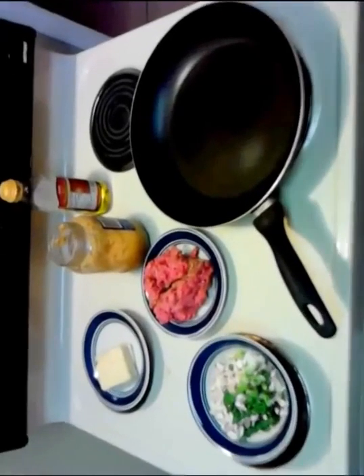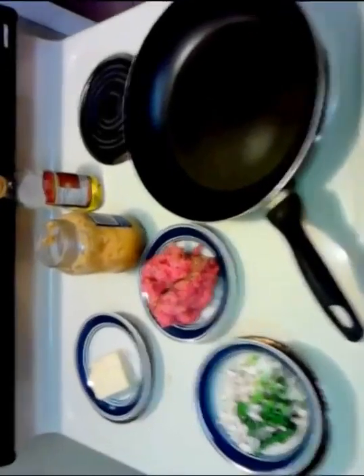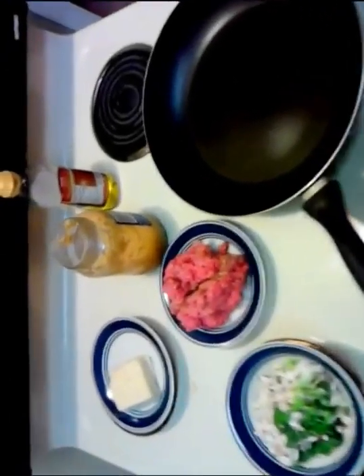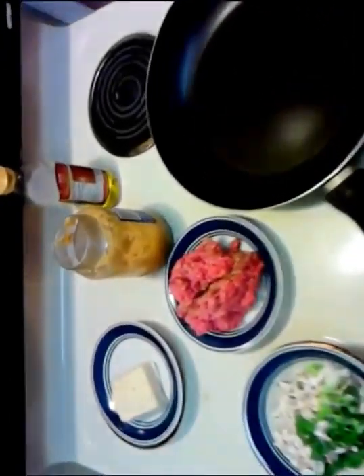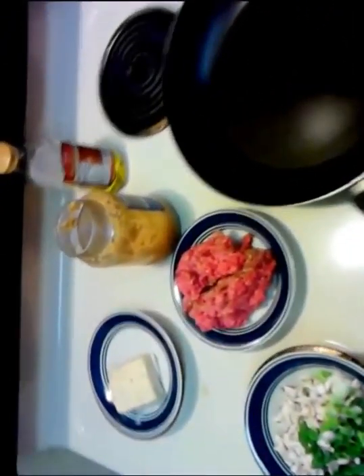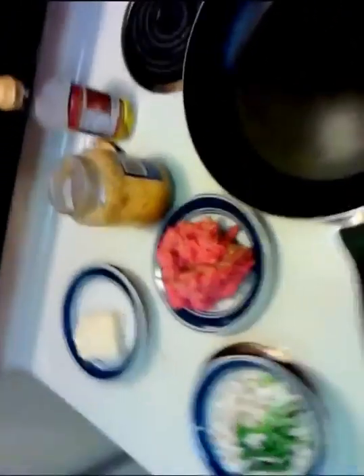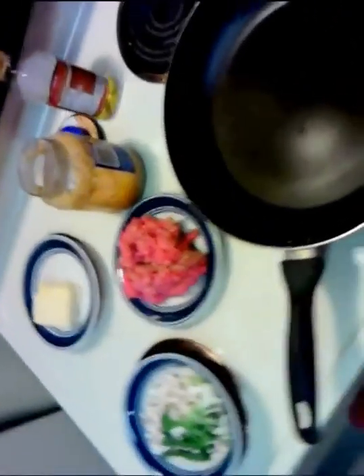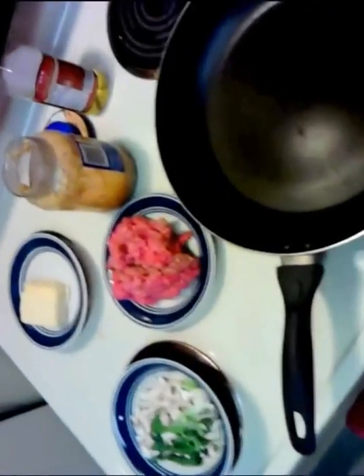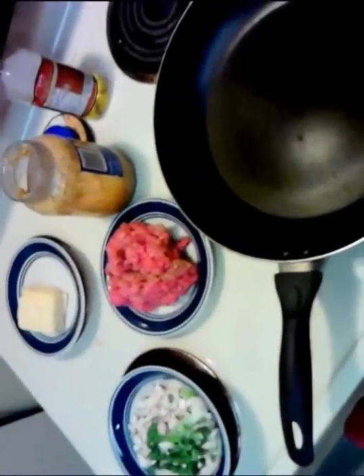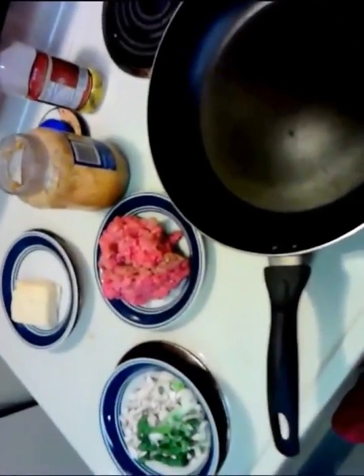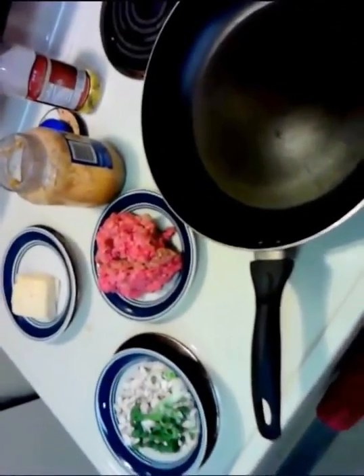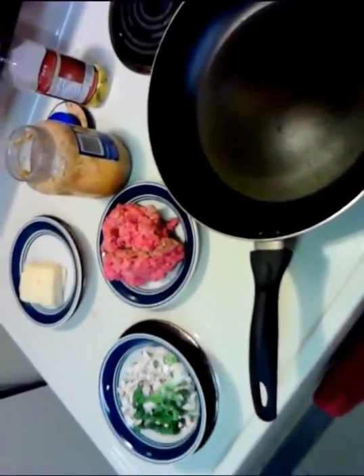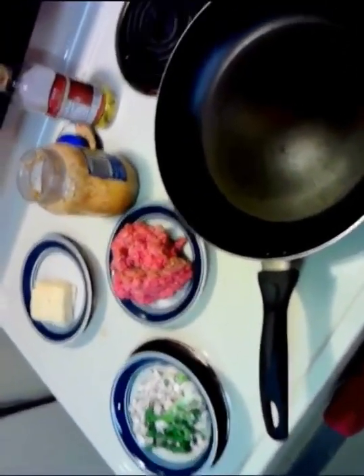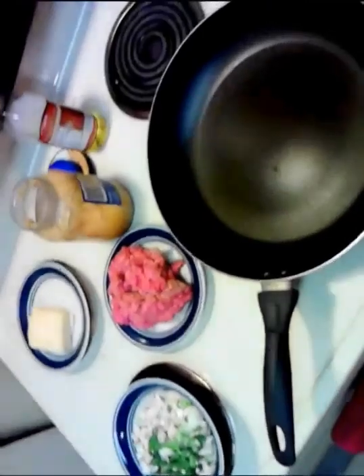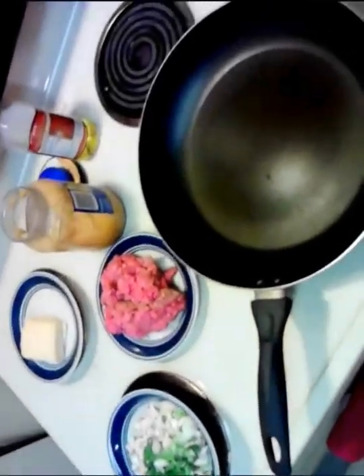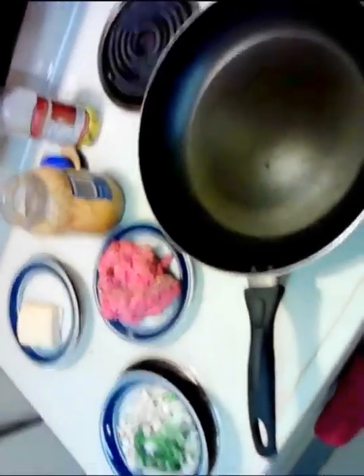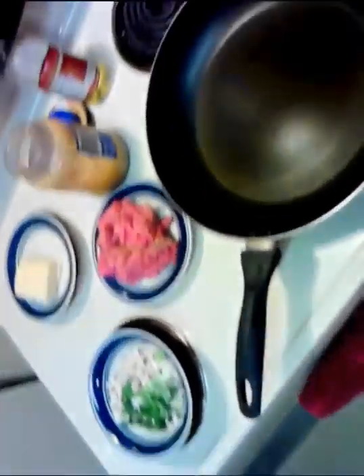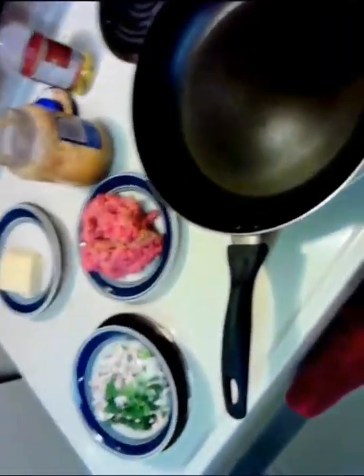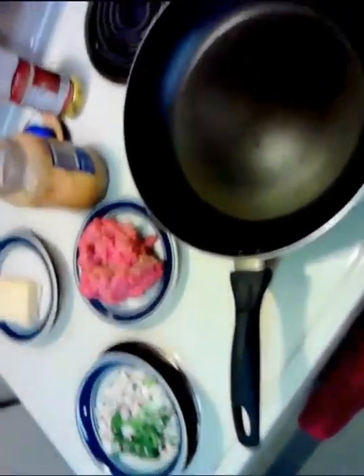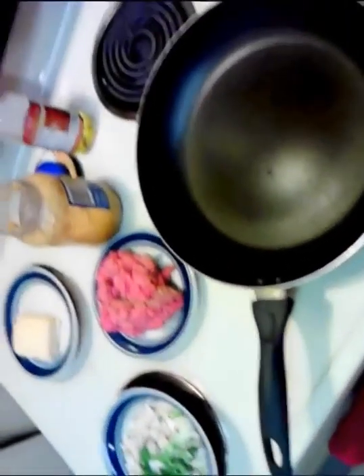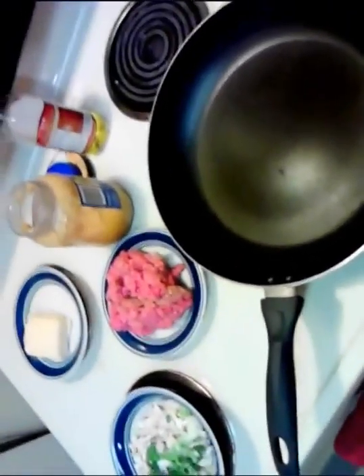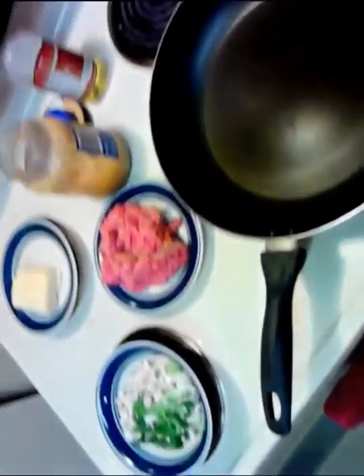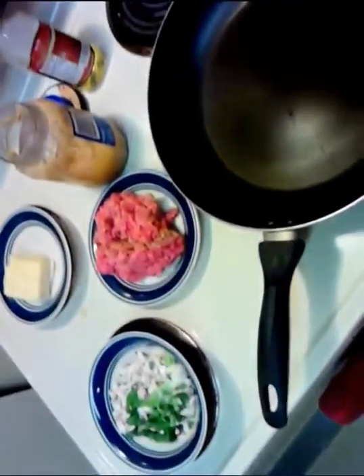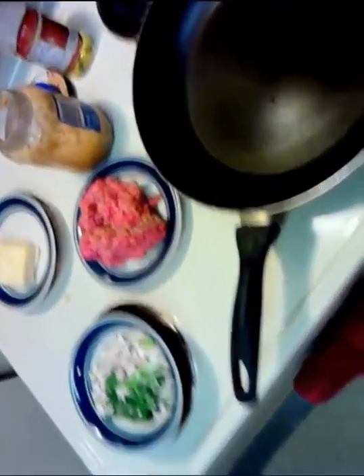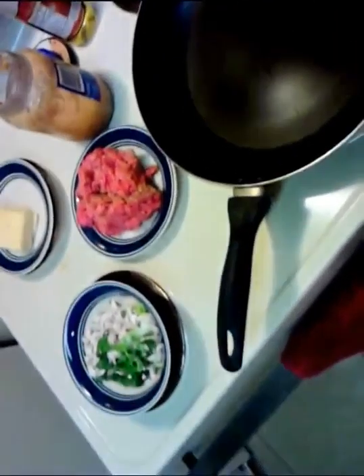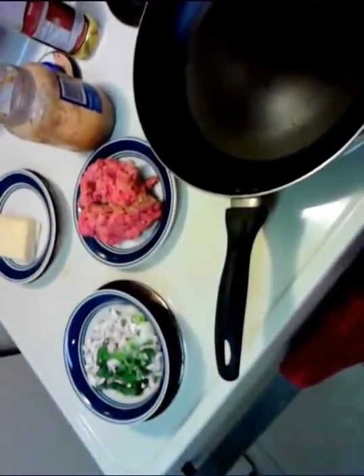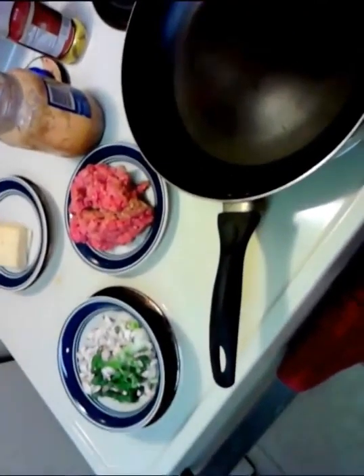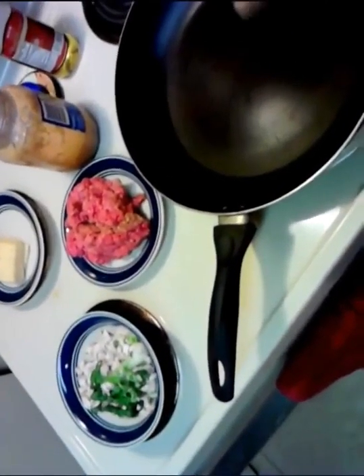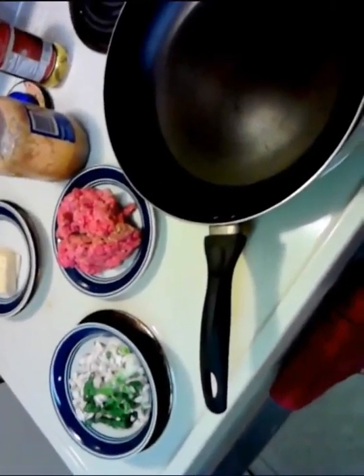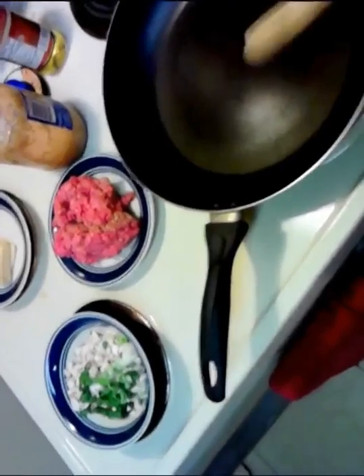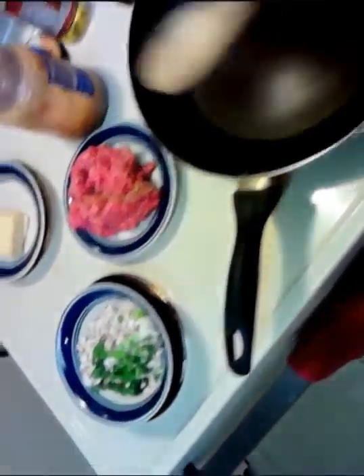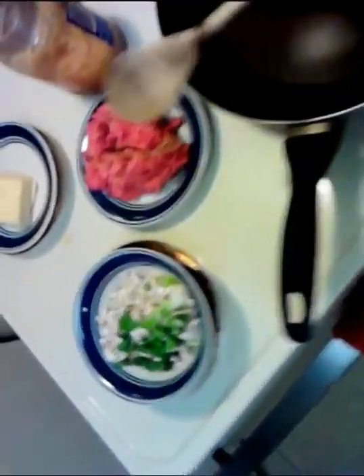Alright, it's time to start knocking out another recipe here in the Poor Man's Gourmet Kitchen. We're going to do some fried raviolis today. I'm going to make these from scratch, and the first thing we need to really get rolling here is the filler.